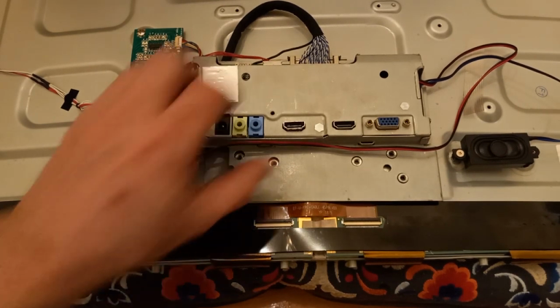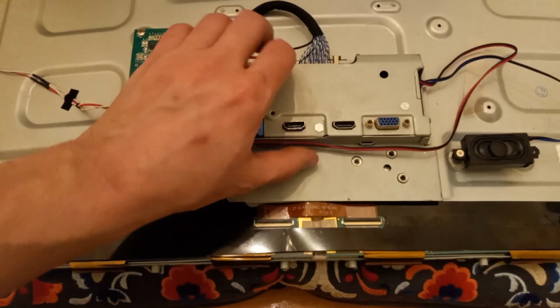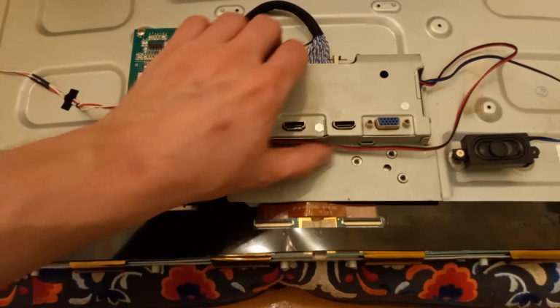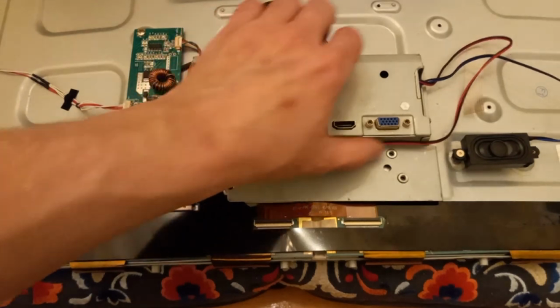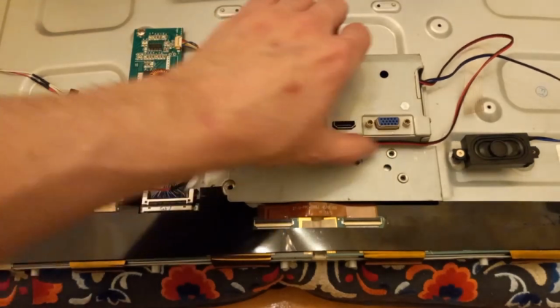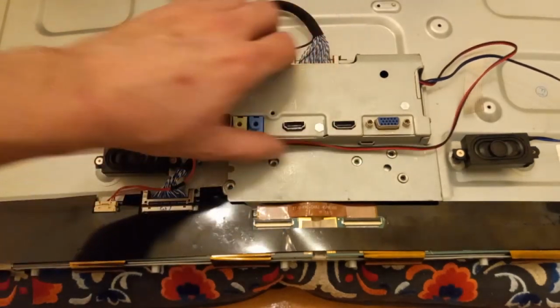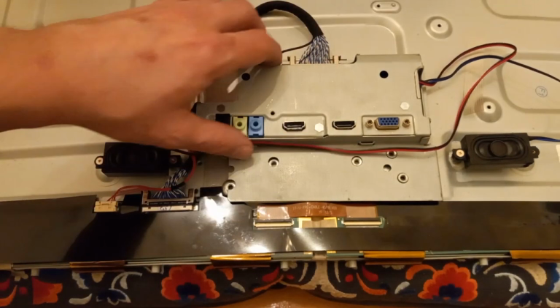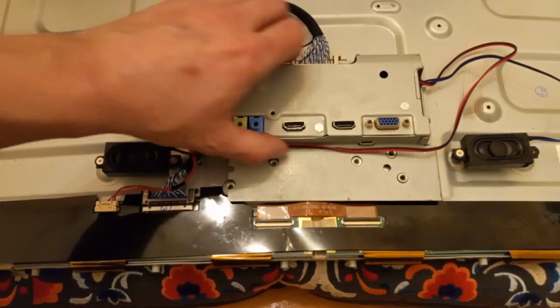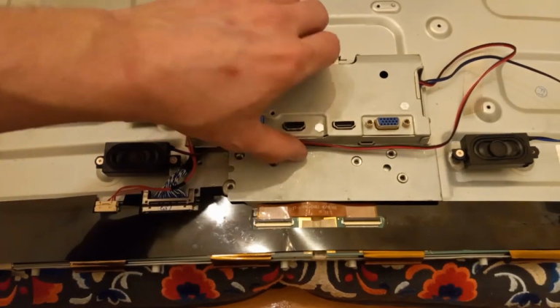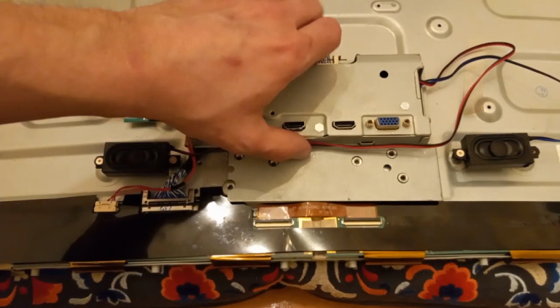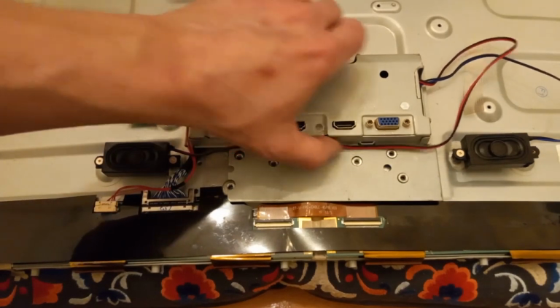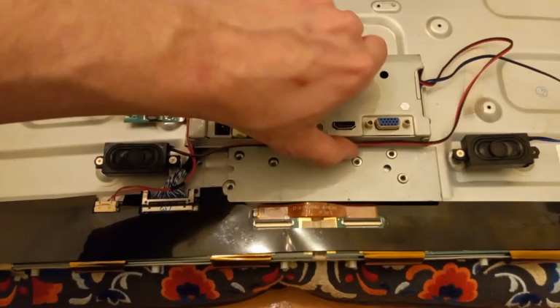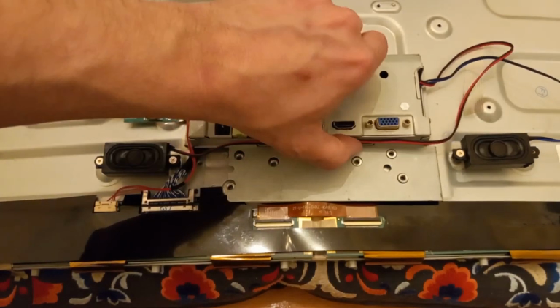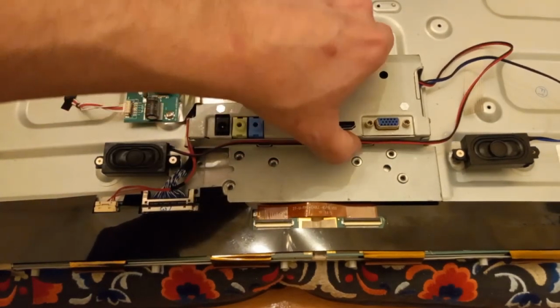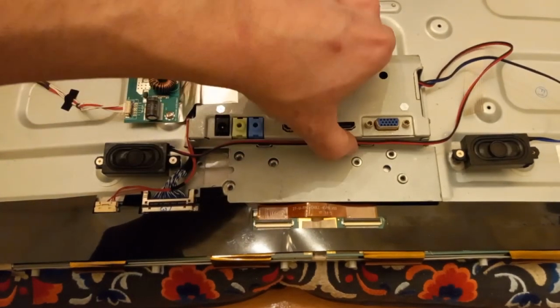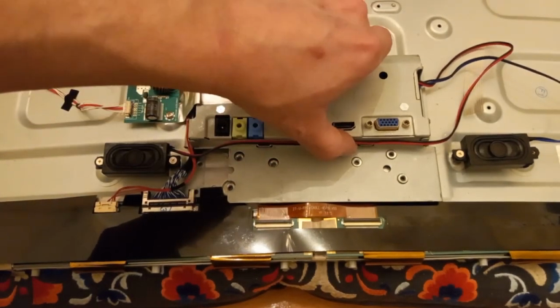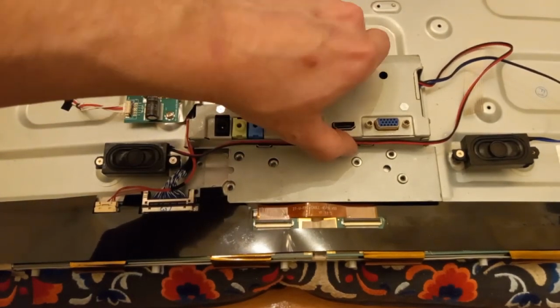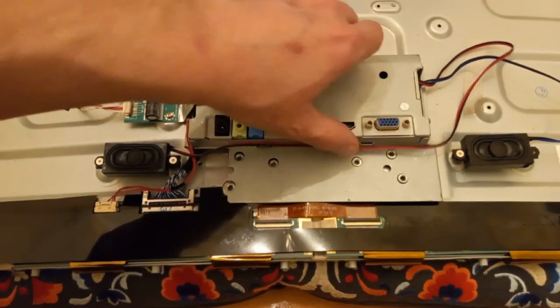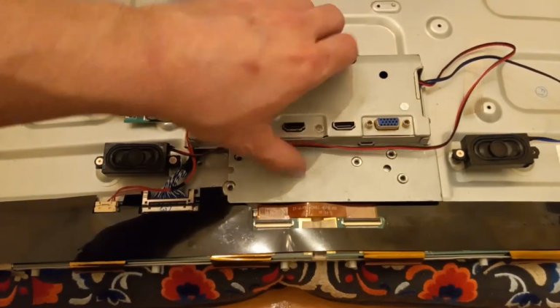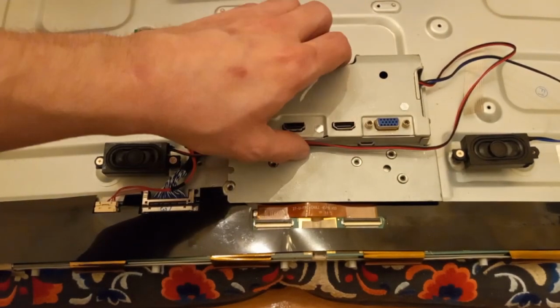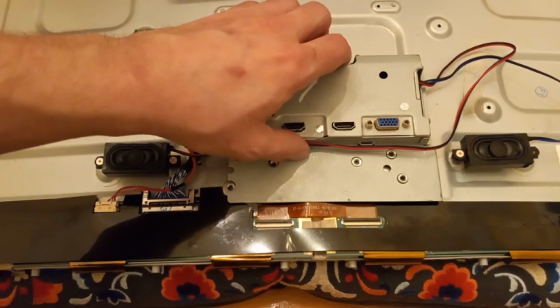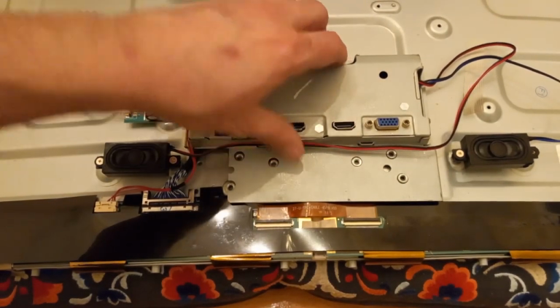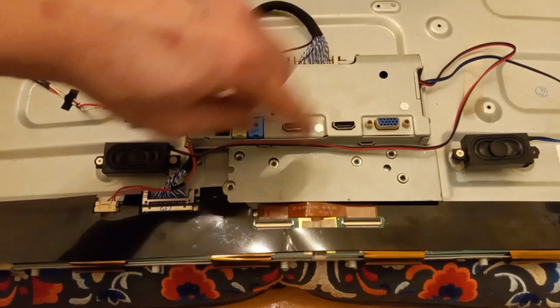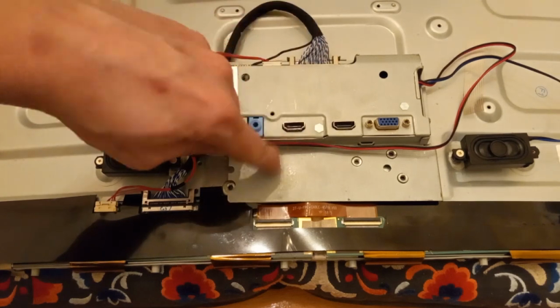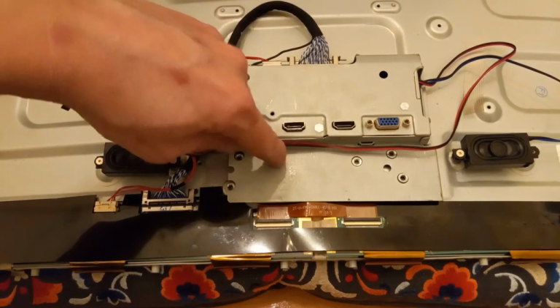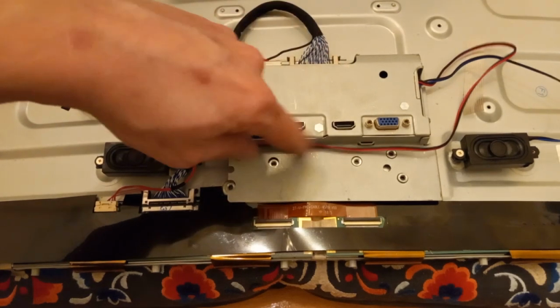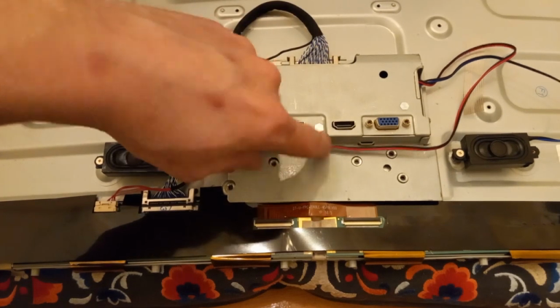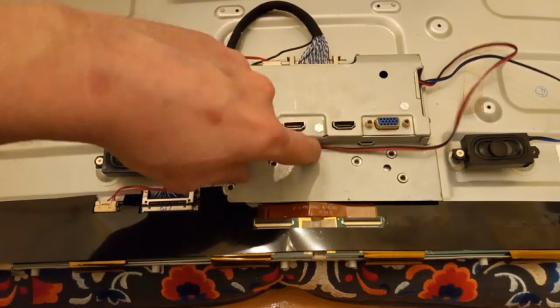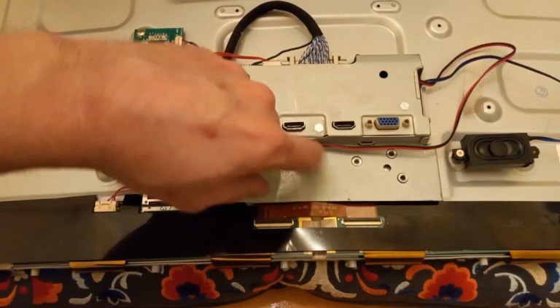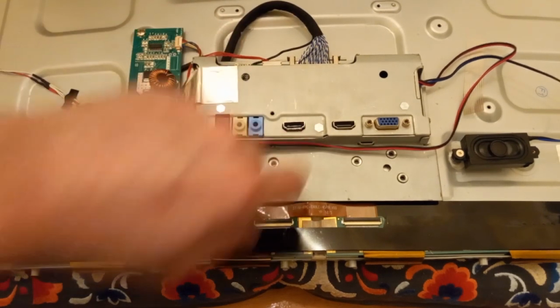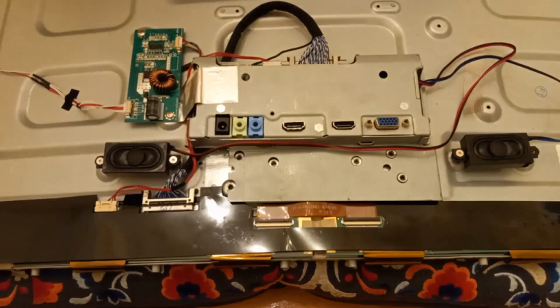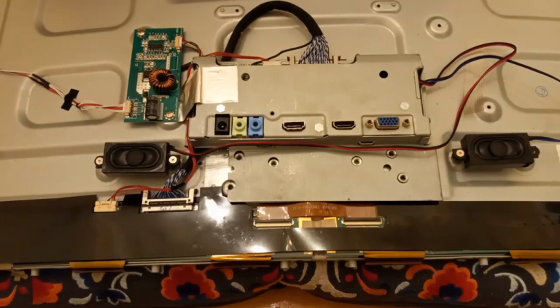This cable may be held on with some tape. Just make sure it's up and out of the way when you install your mount. If you pinch it, you'll lose one of your speakers.